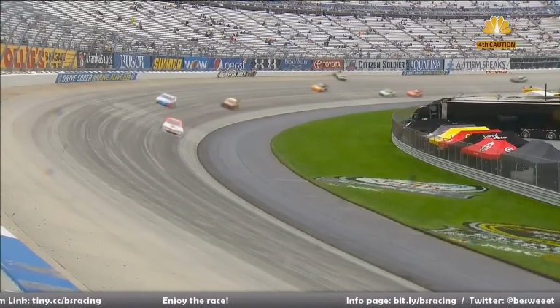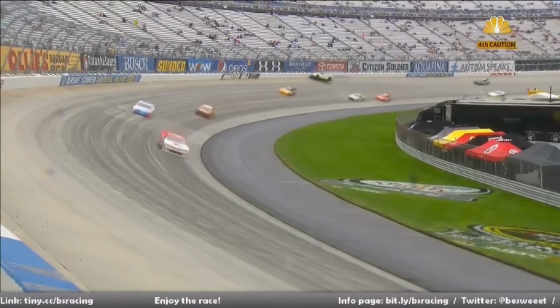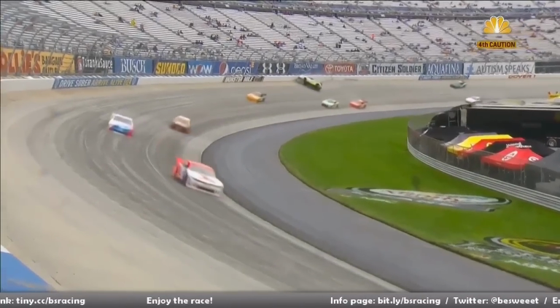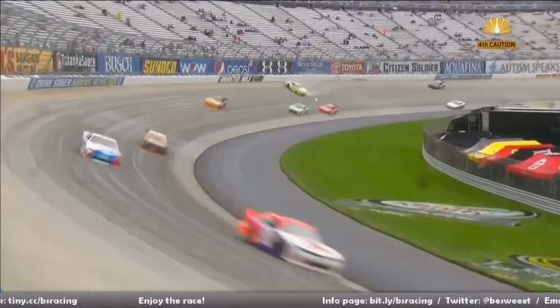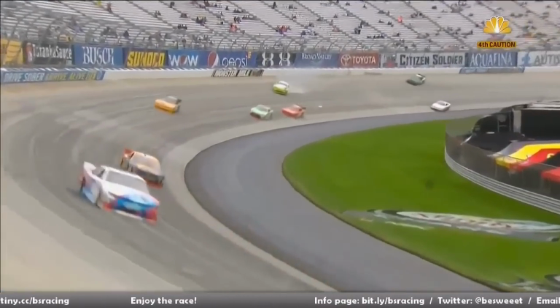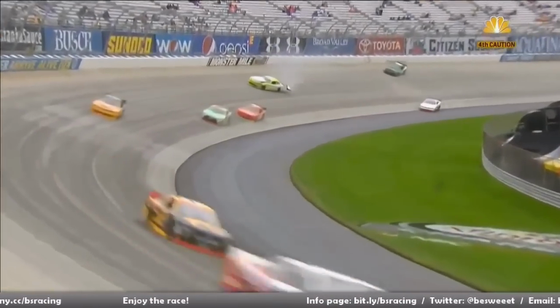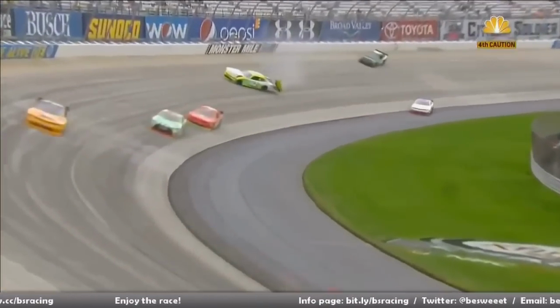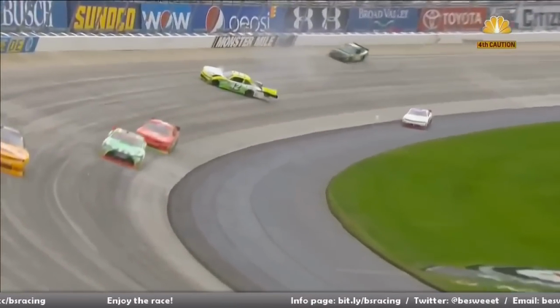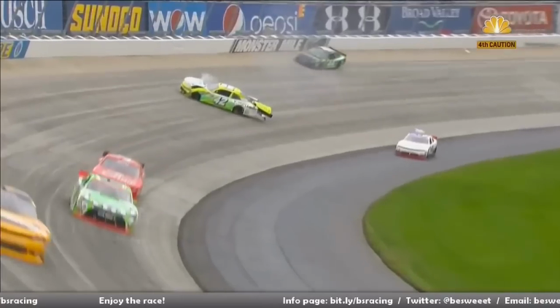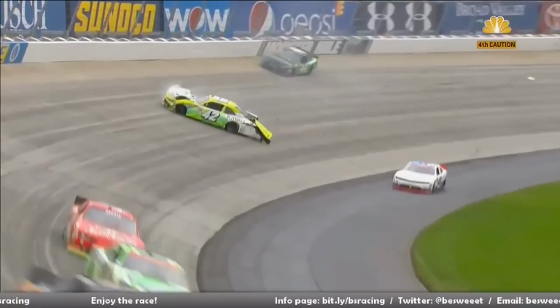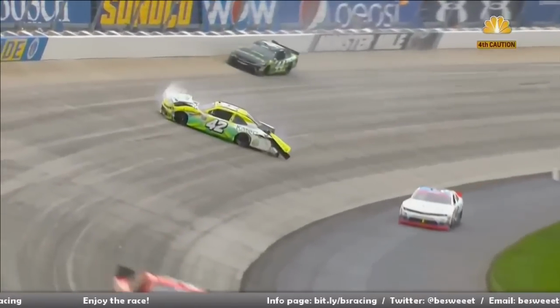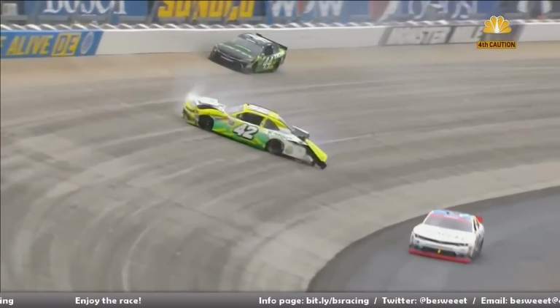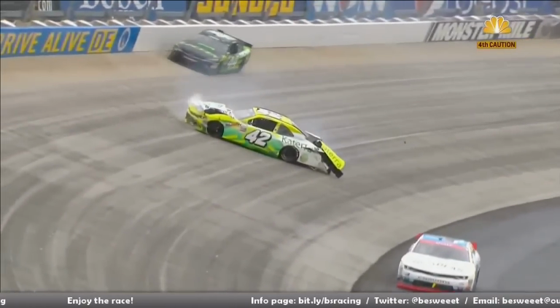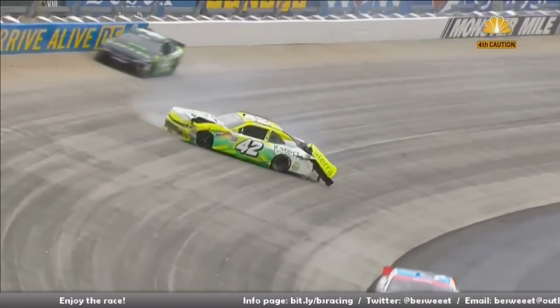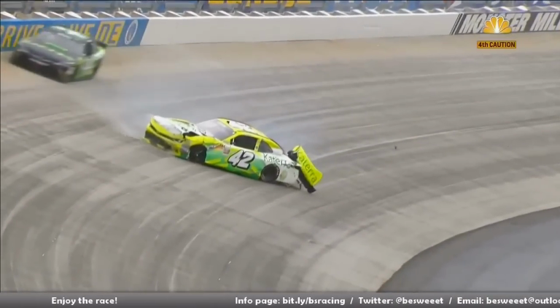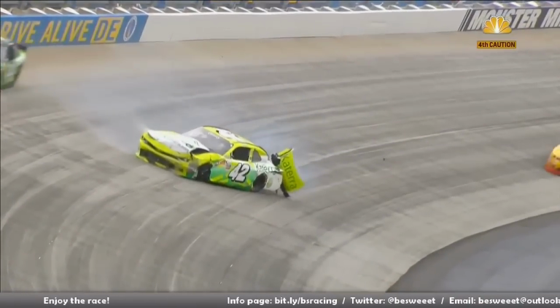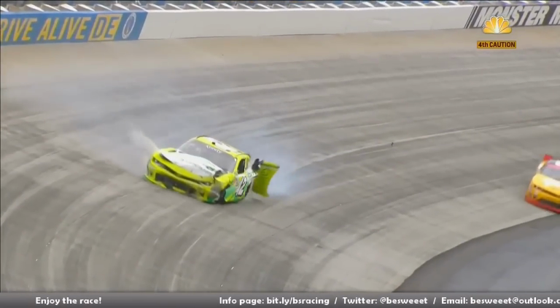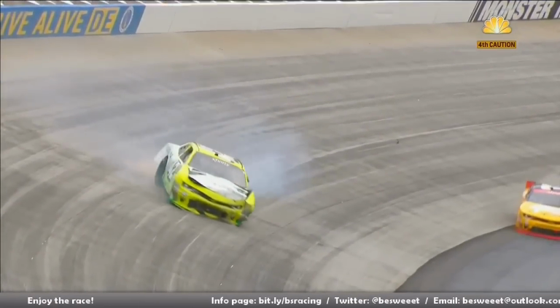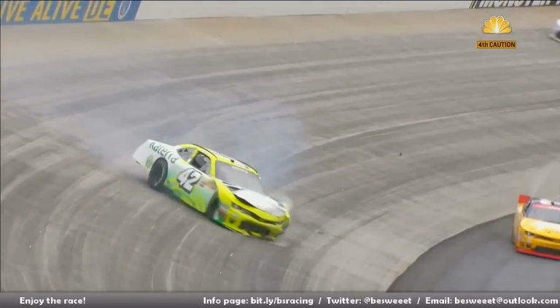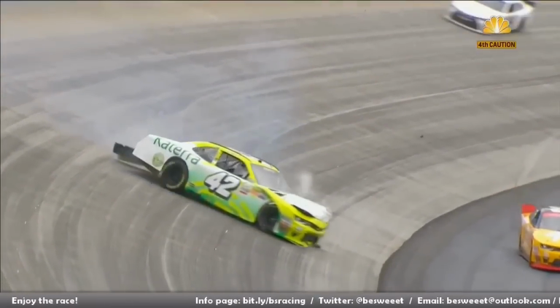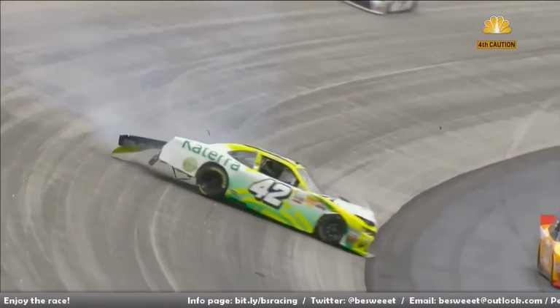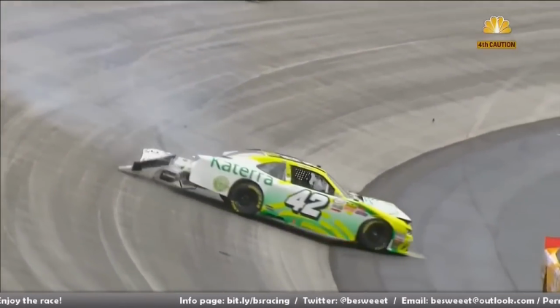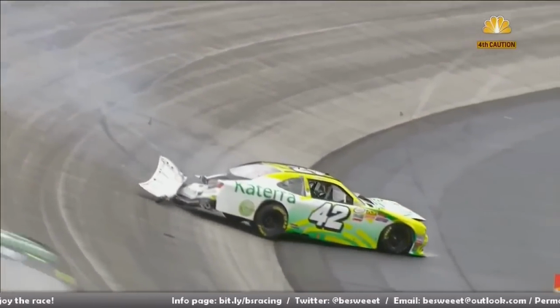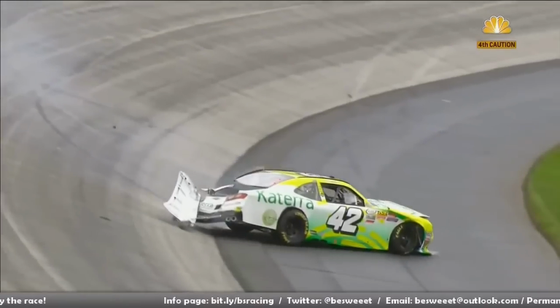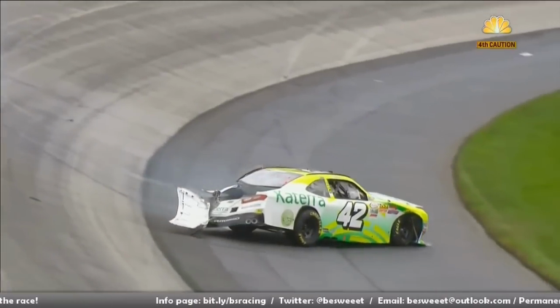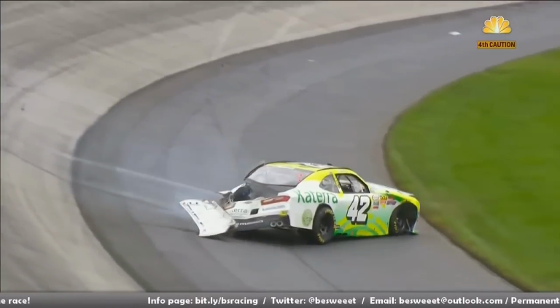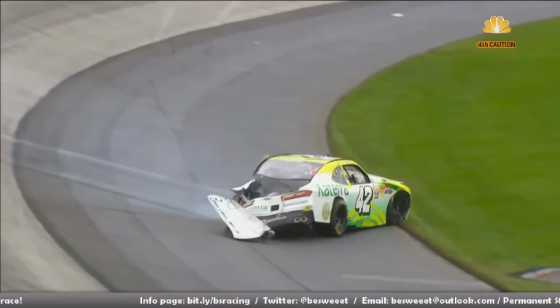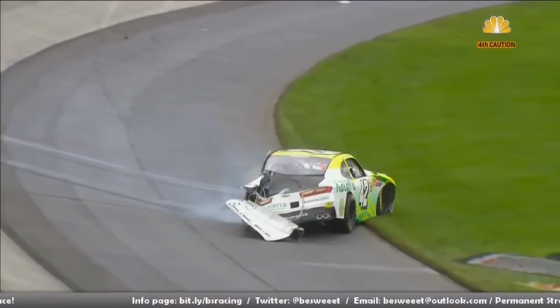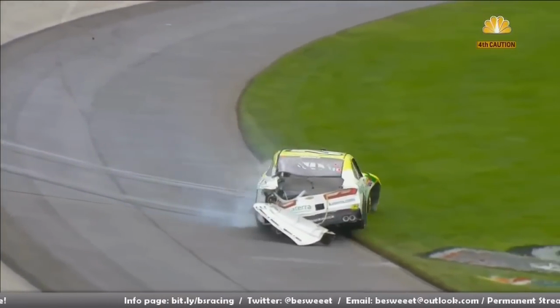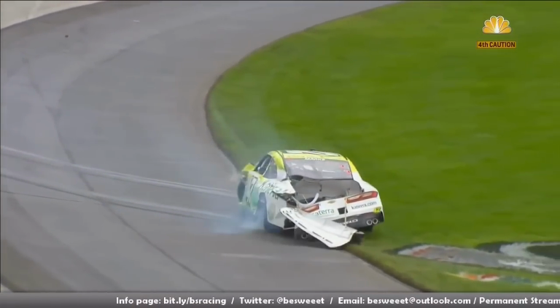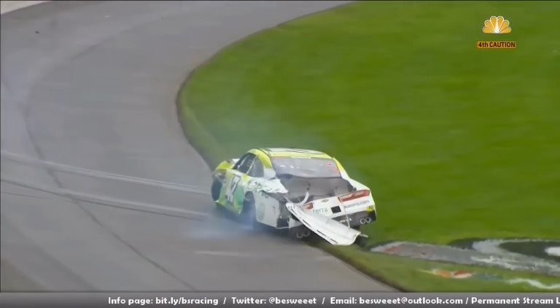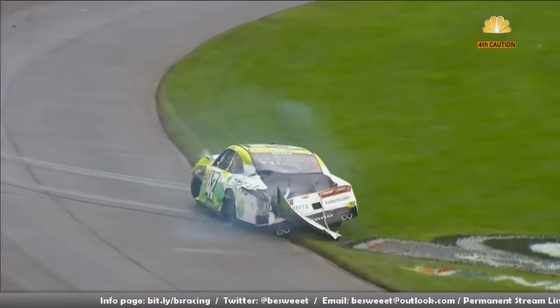Take another look. 3,400 pounds of race car off the ground after slamming into the wall.